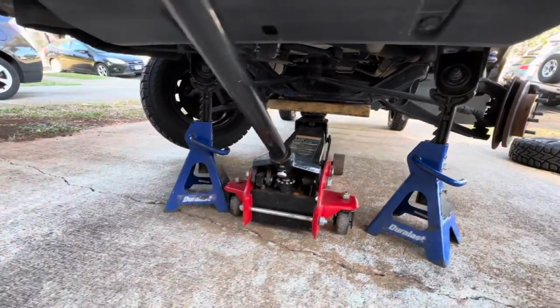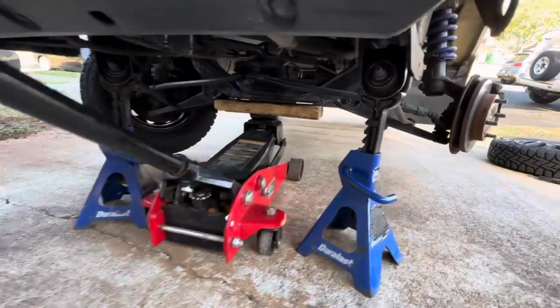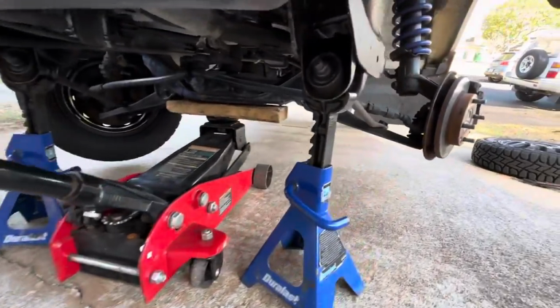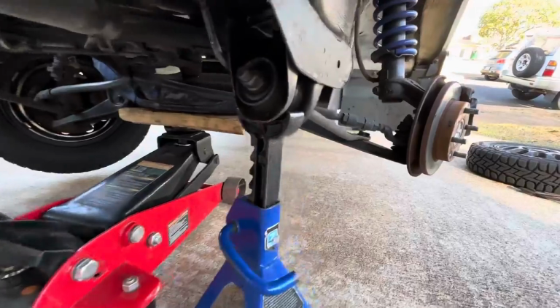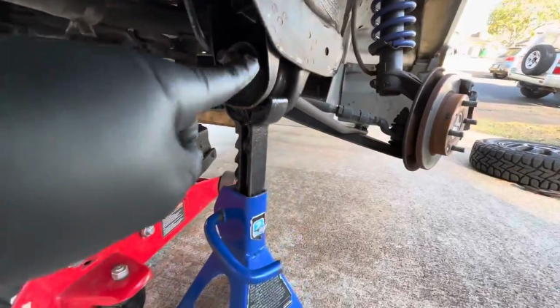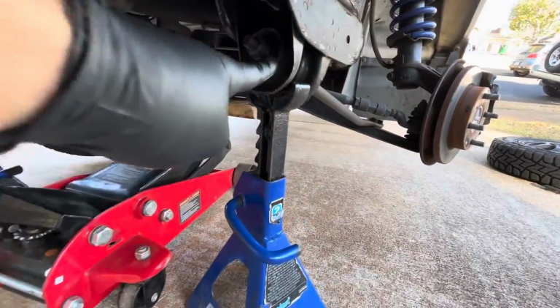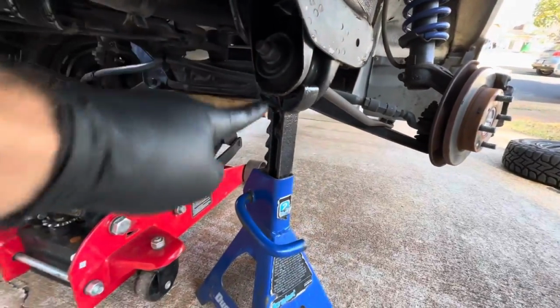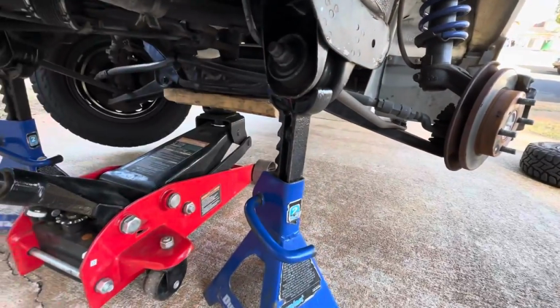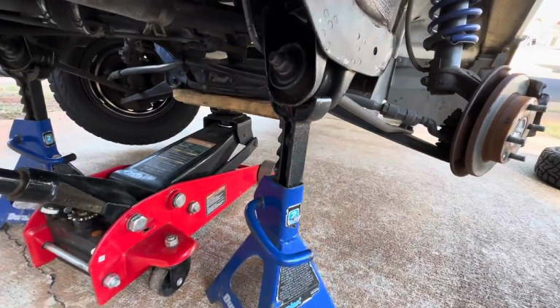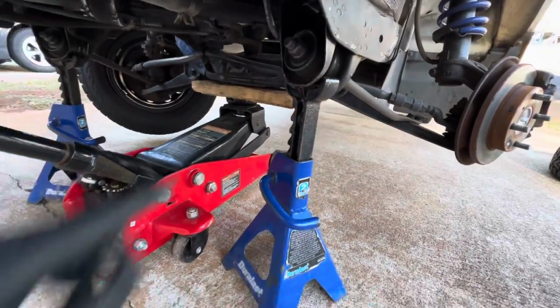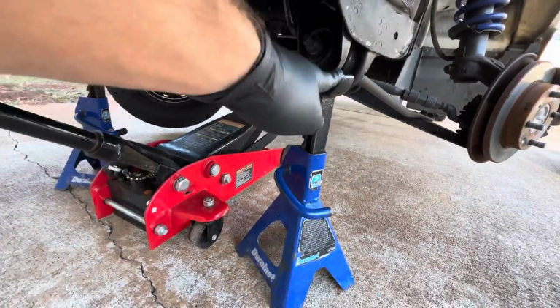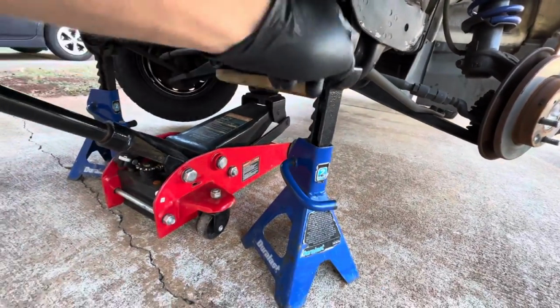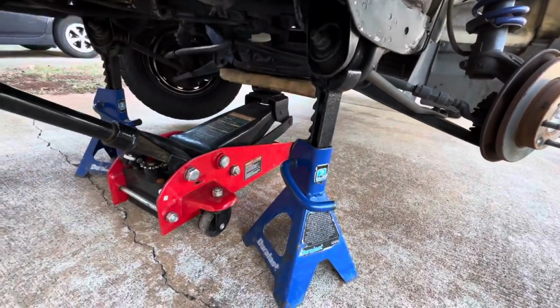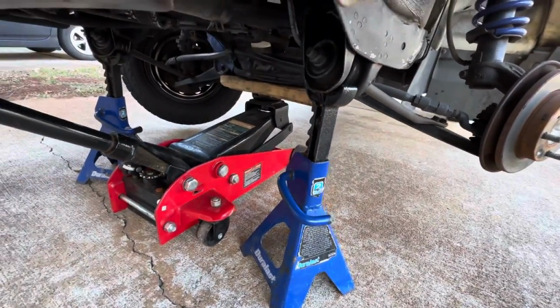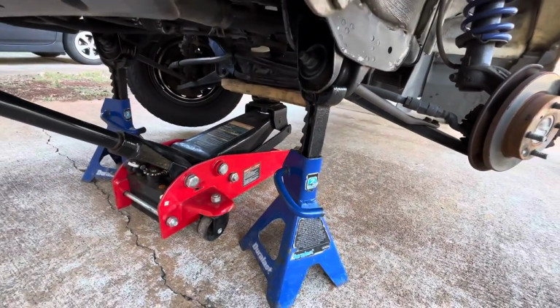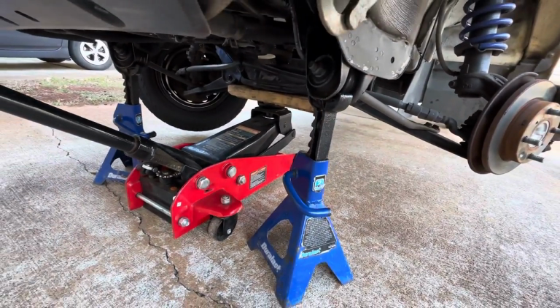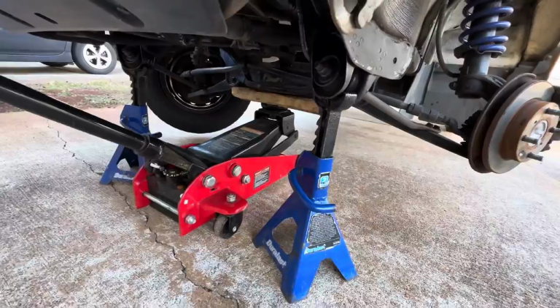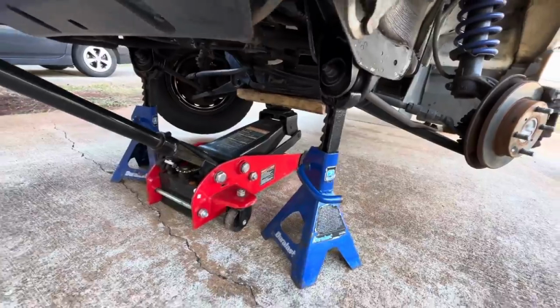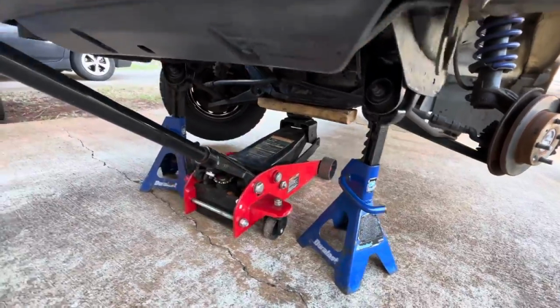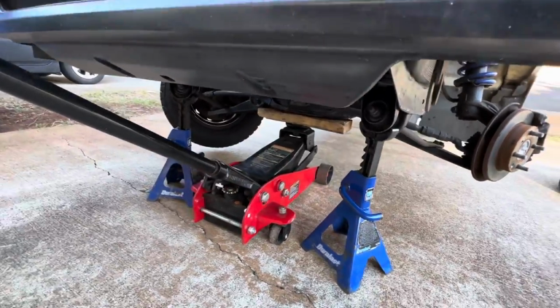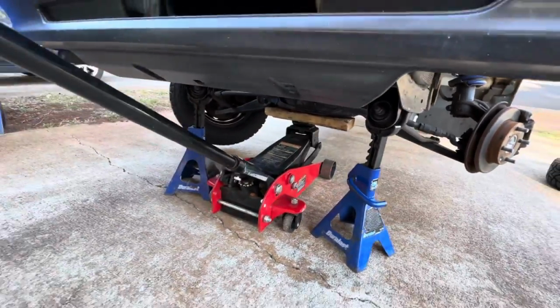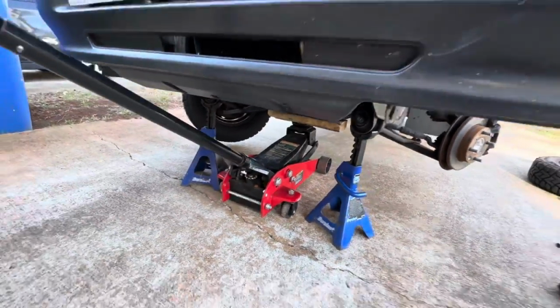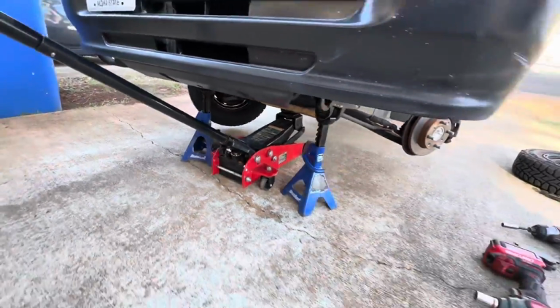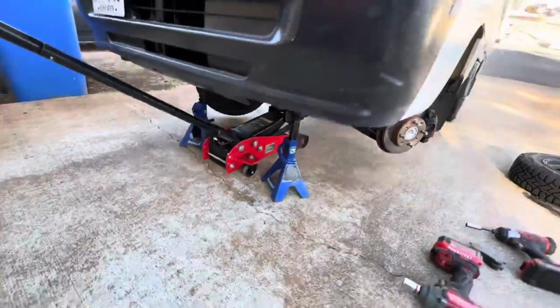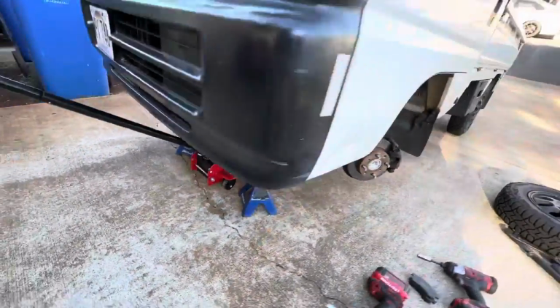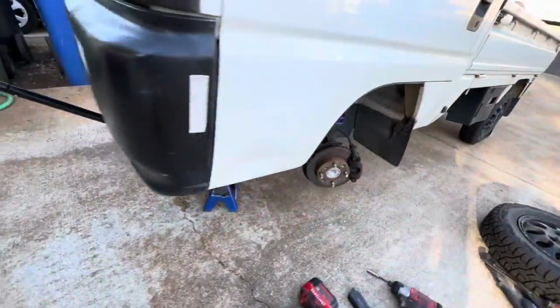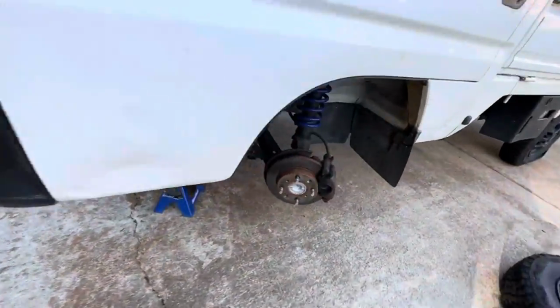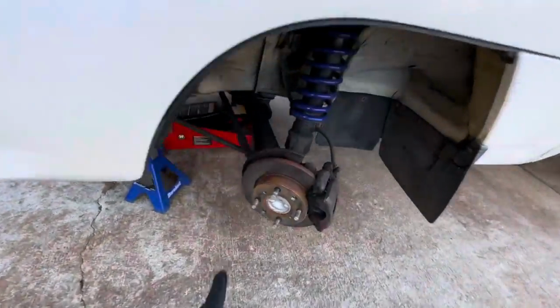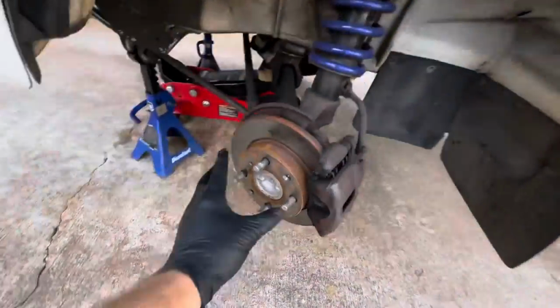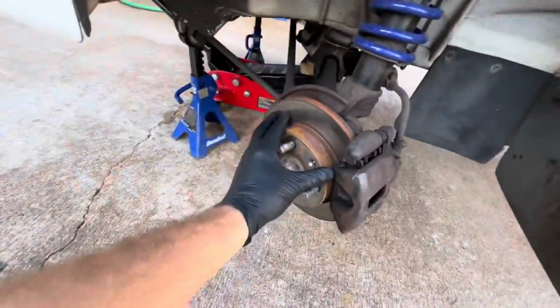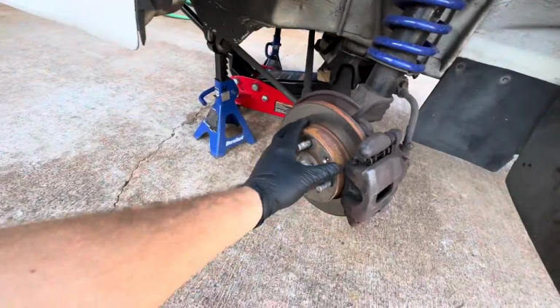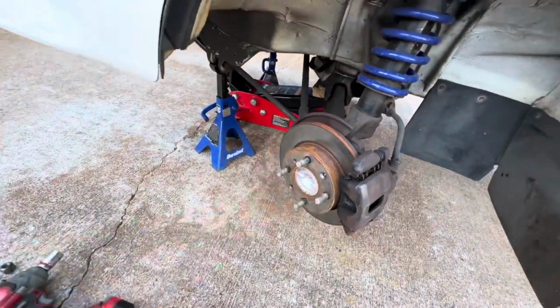I put the jack stands underneath the torsion bars here. You can change these bushings — this is a good time to do it if you're going to have it apart. I lower it down on the jack stands and then I remove the front wheels.